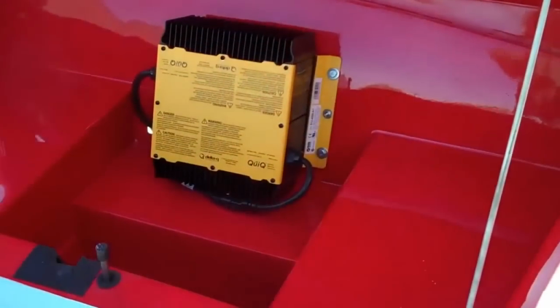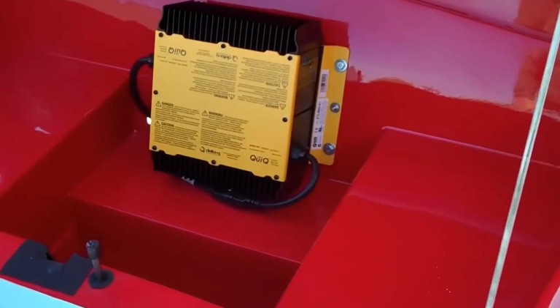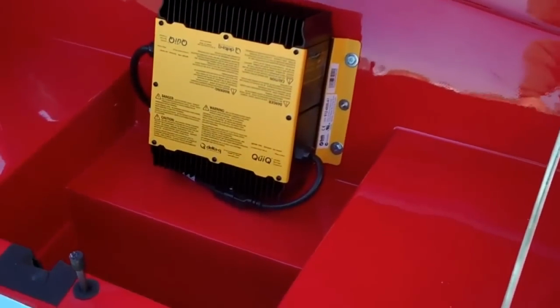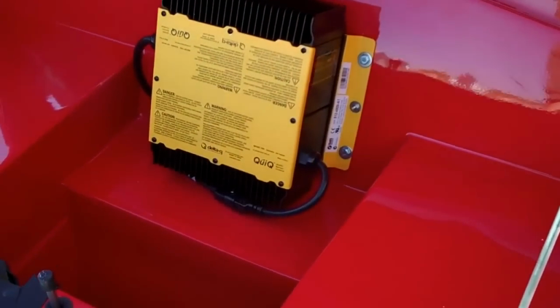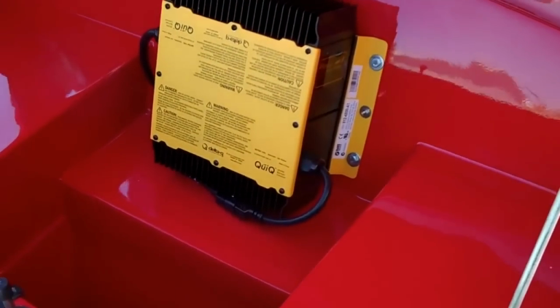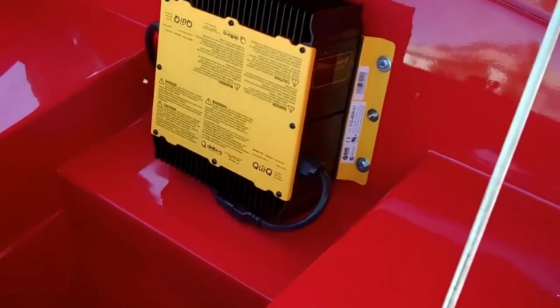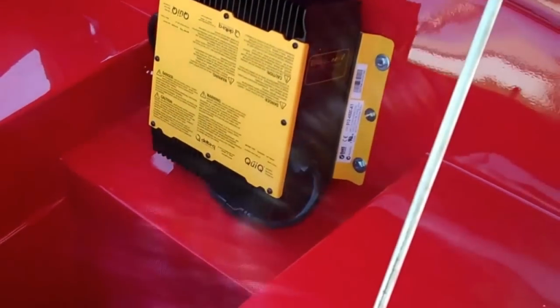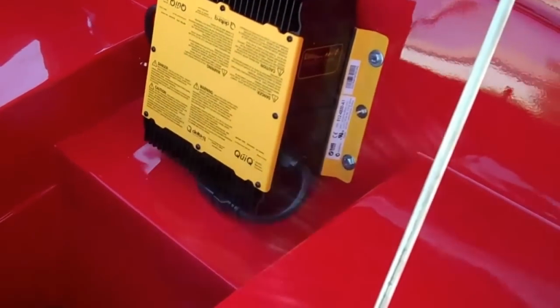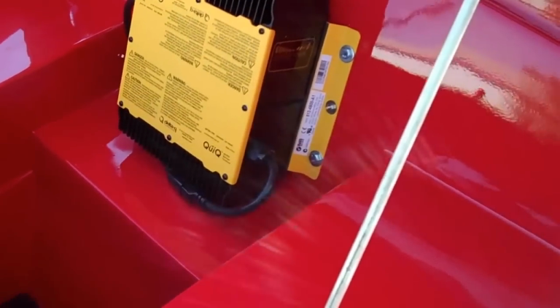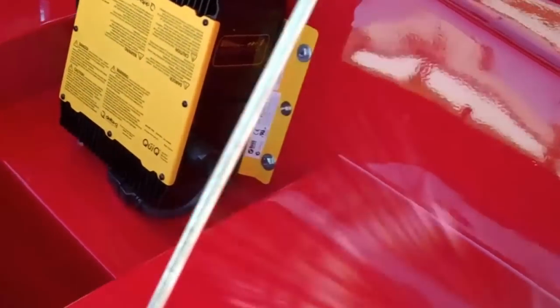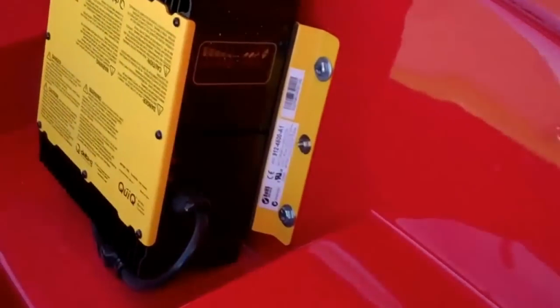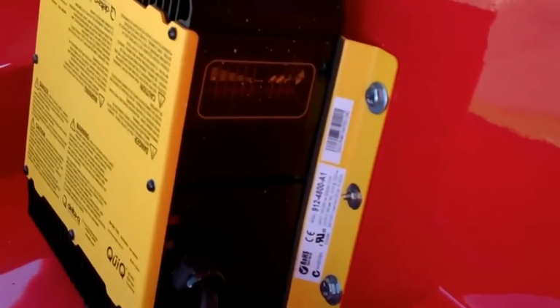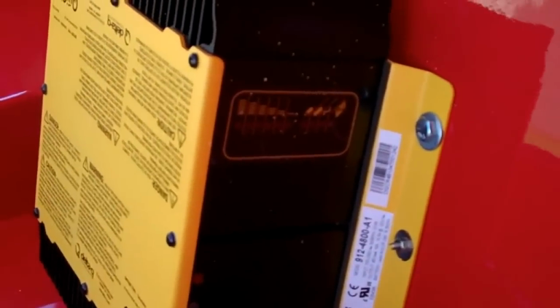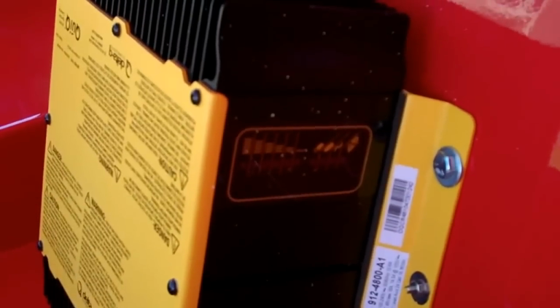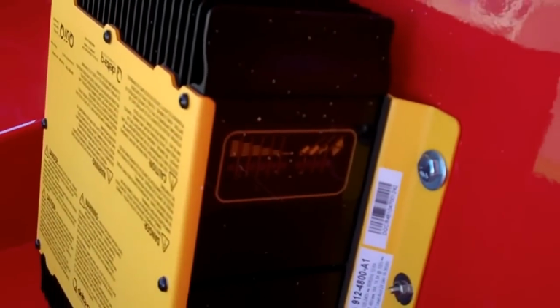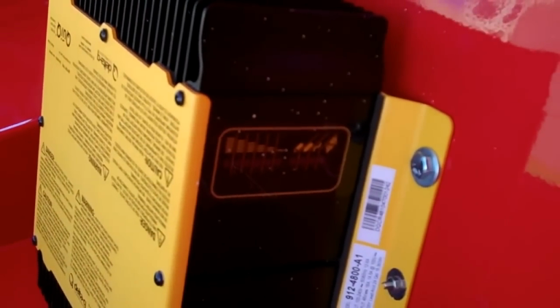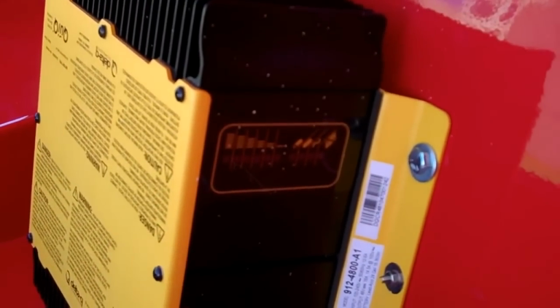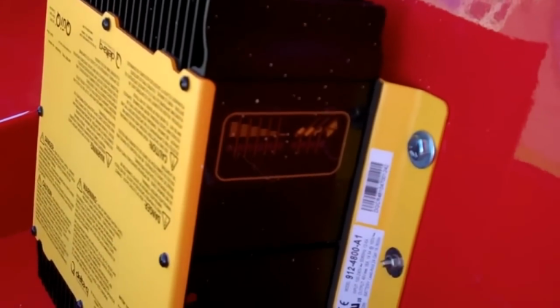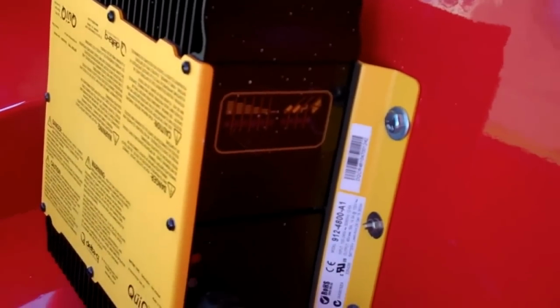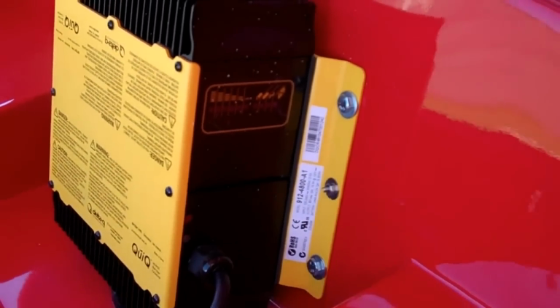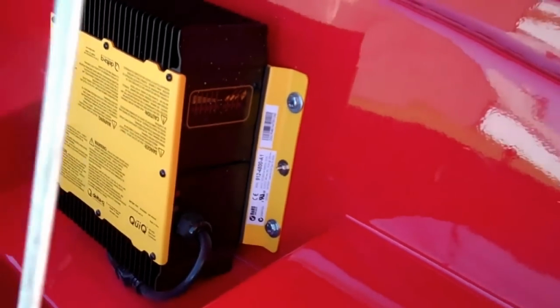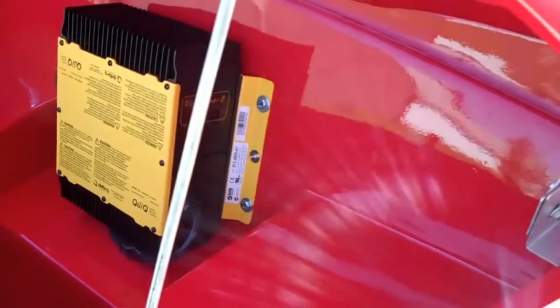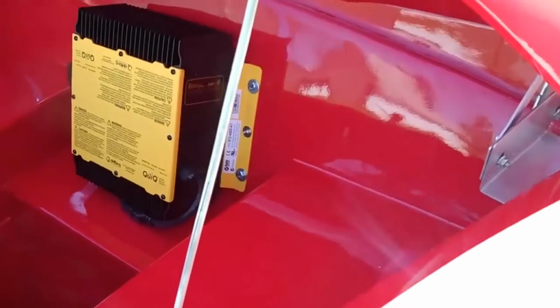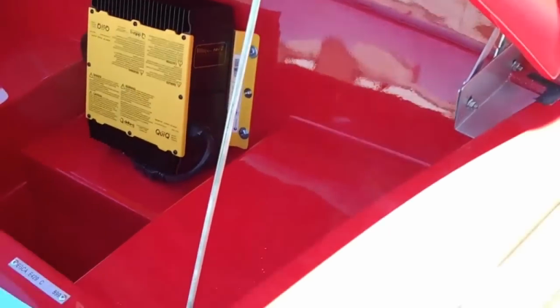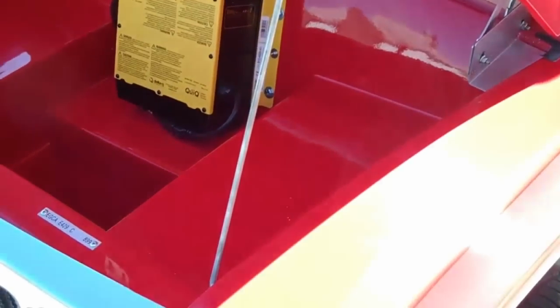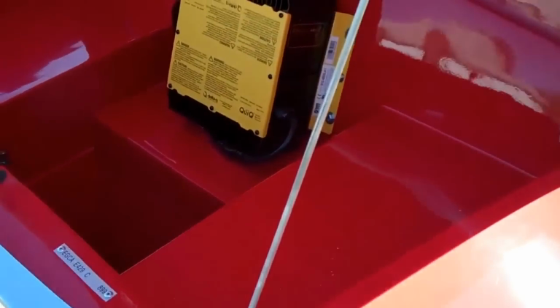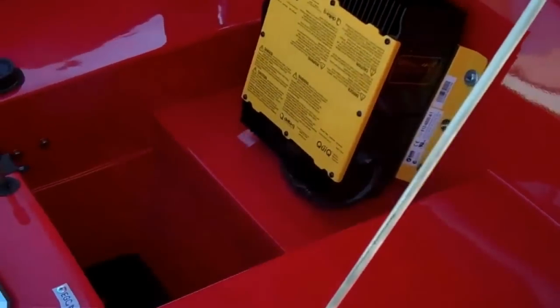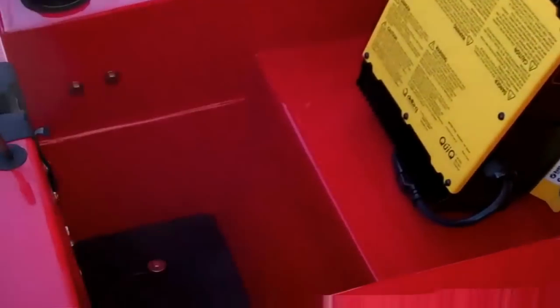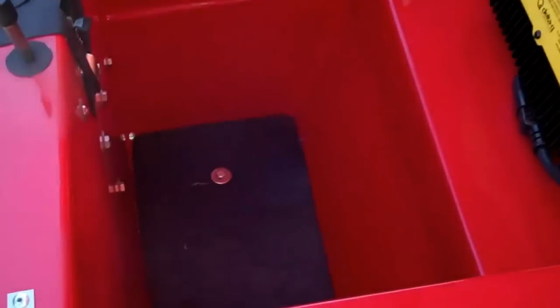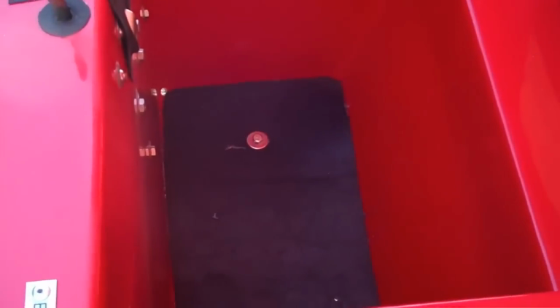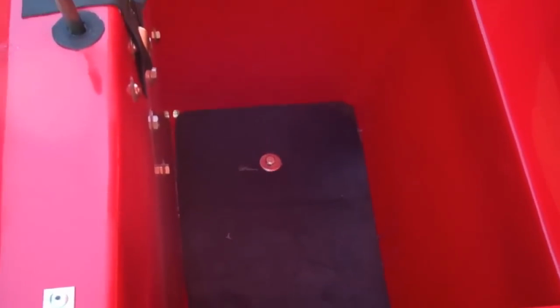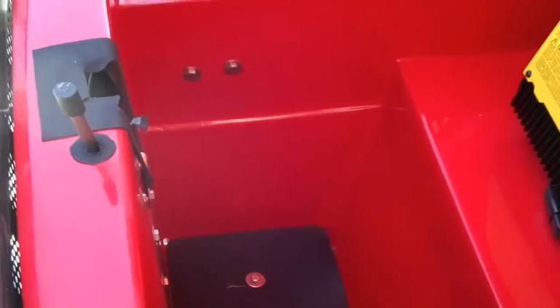This has the Delta-Q charger on it. It has a readout on the side when it's charging and when it's fully charged. This also has storage down the middle.